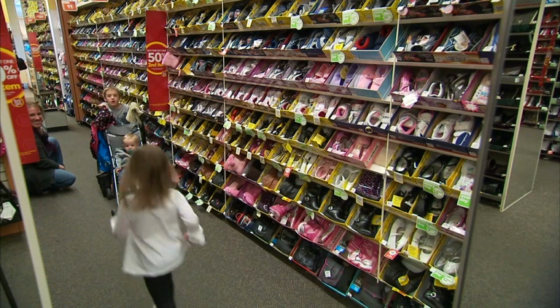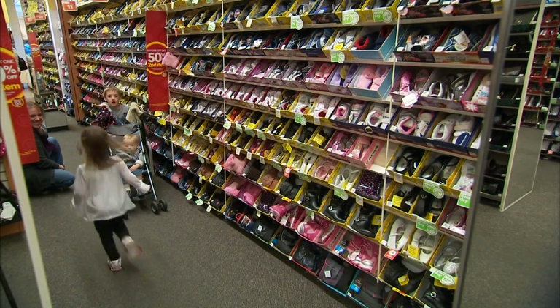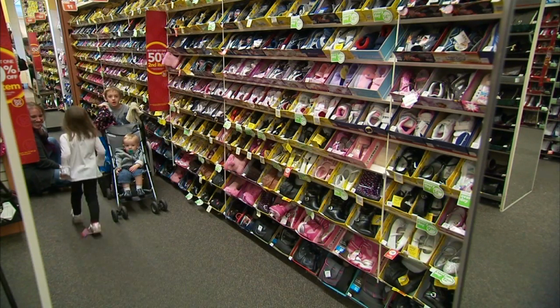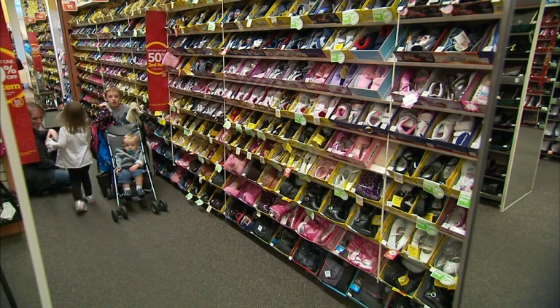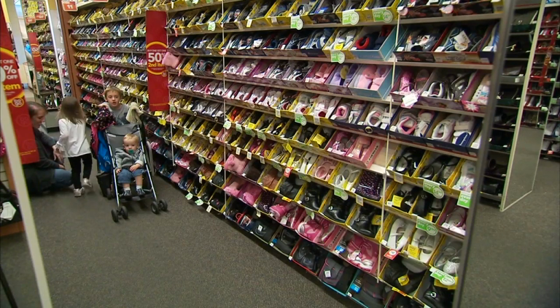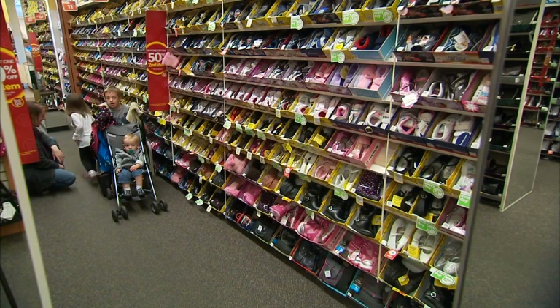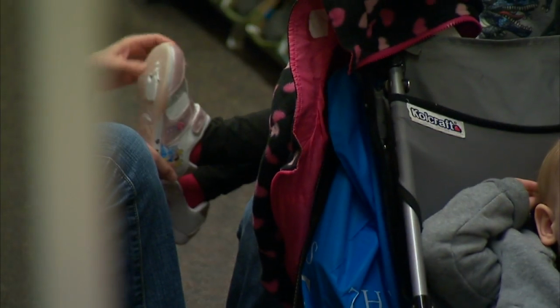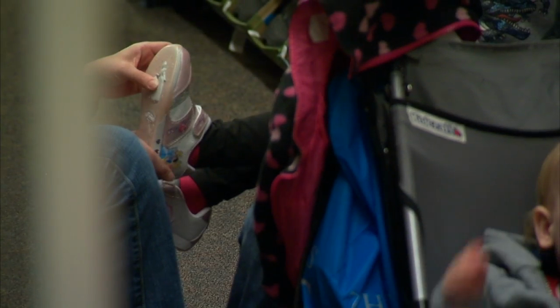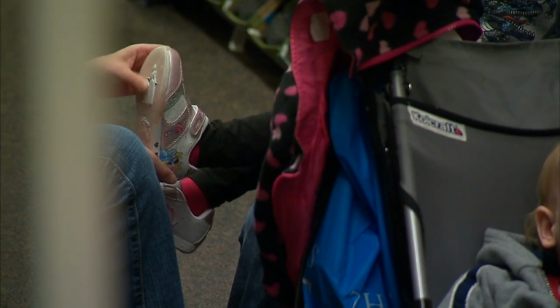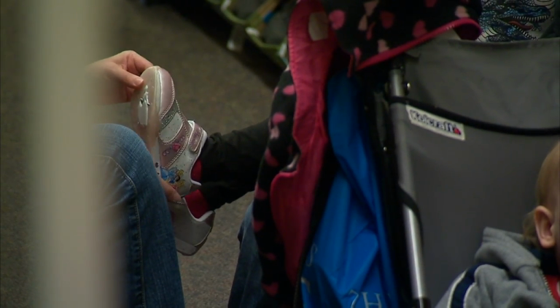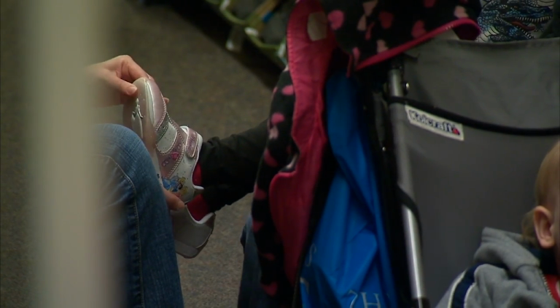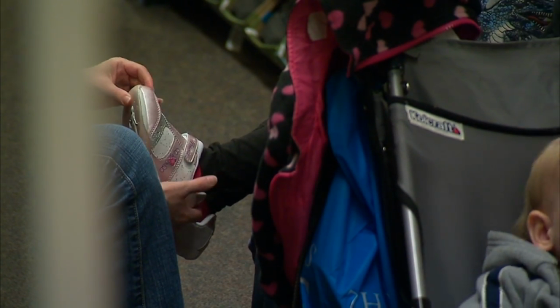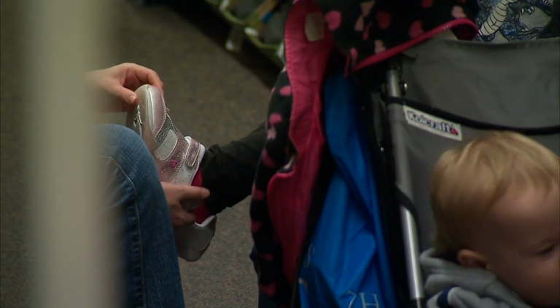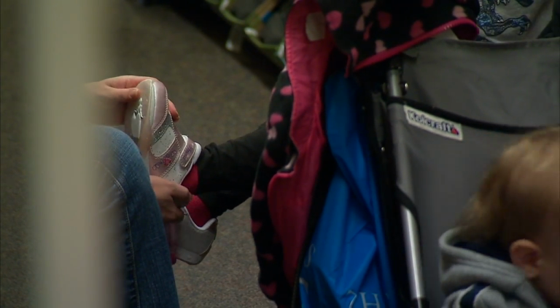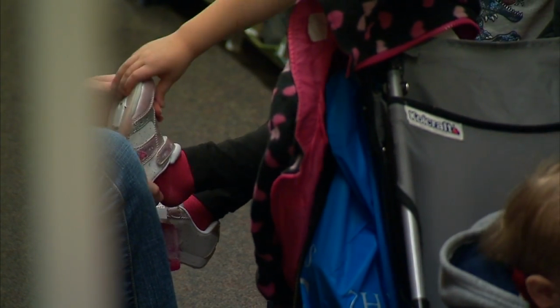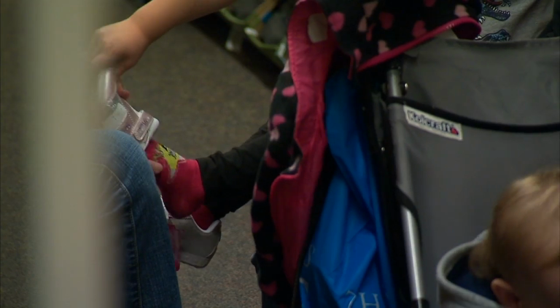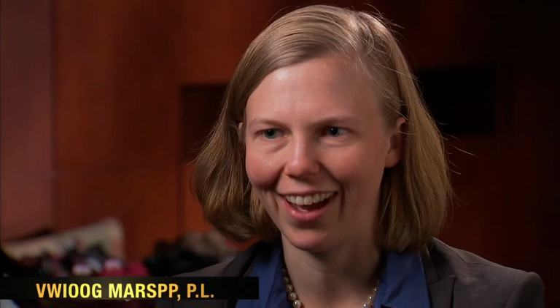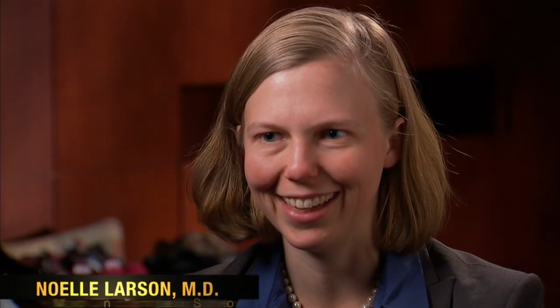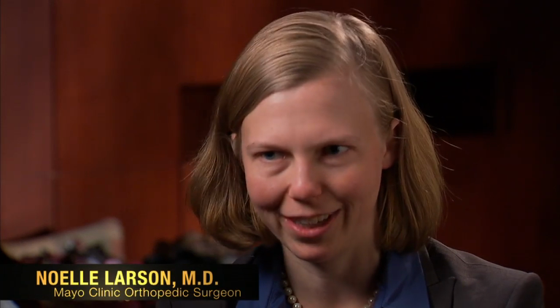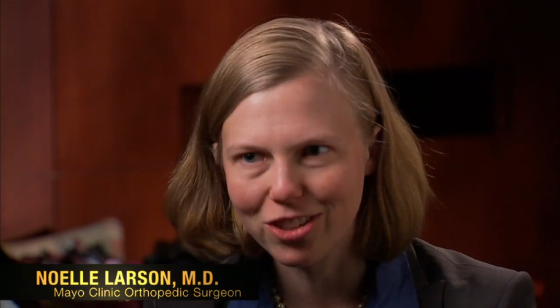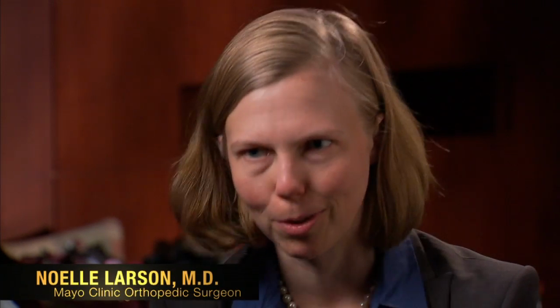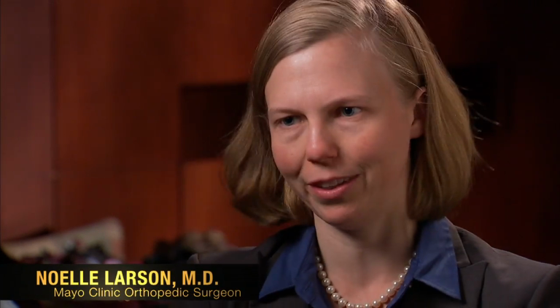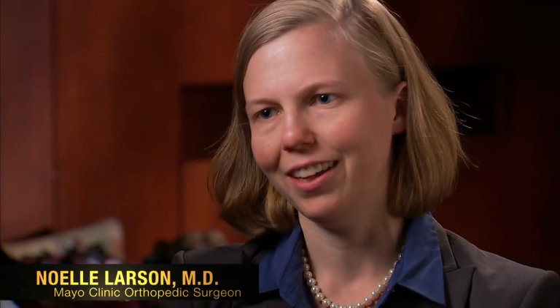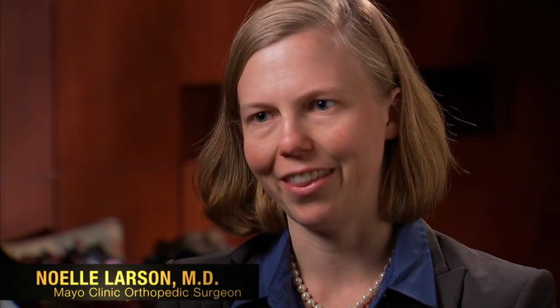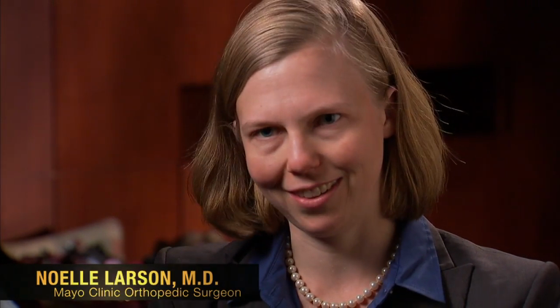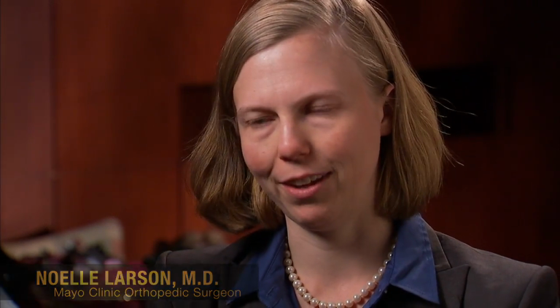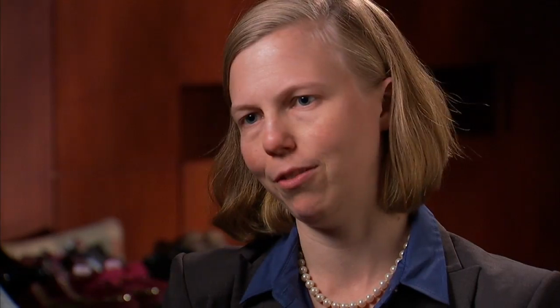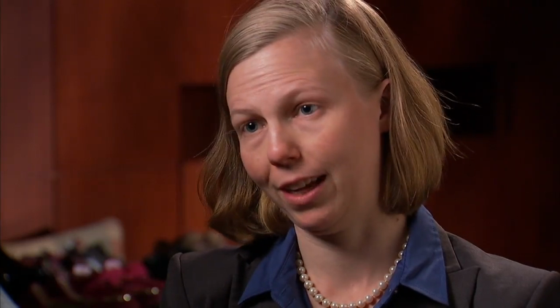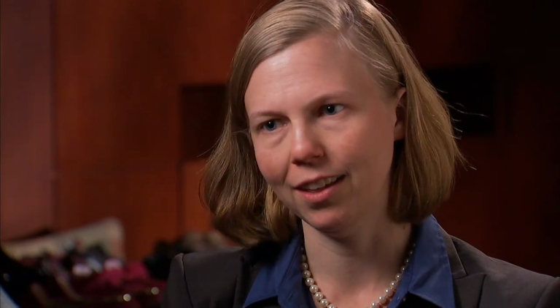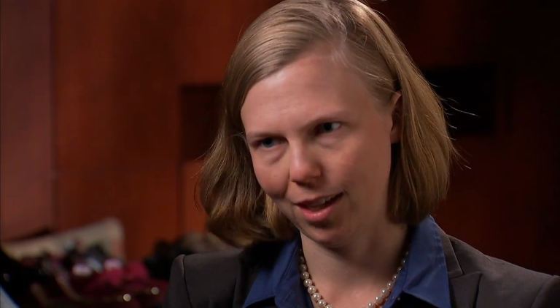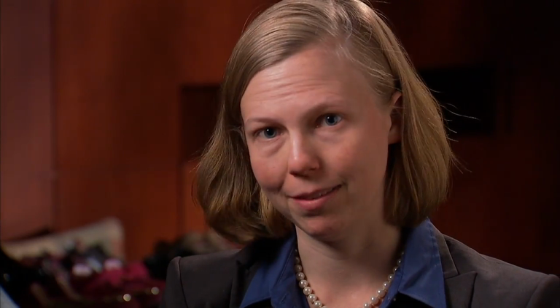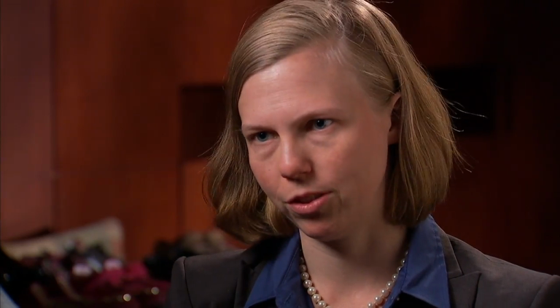Dr. Larson says research indicates that at any given time, nearly a third of children may be wearing shoes that are too small because they've outgrown them. So it's better to change the shoes more frequently rather than necessarily investing in a very fancy, expensive pair of shoes.